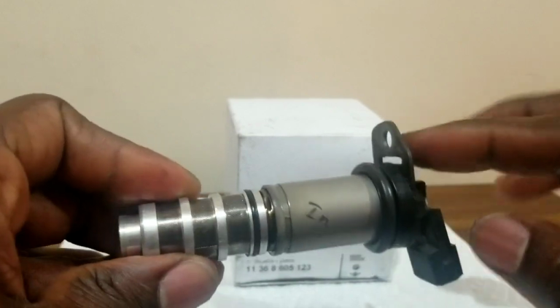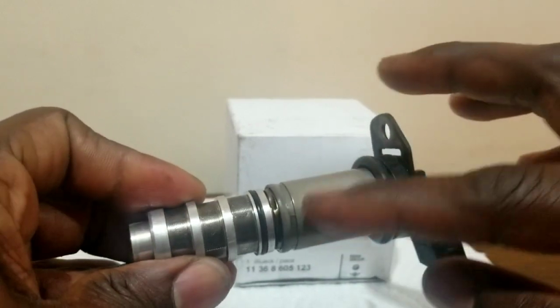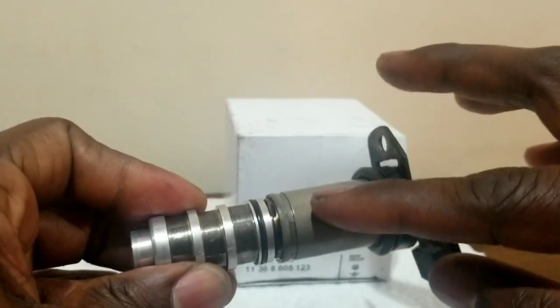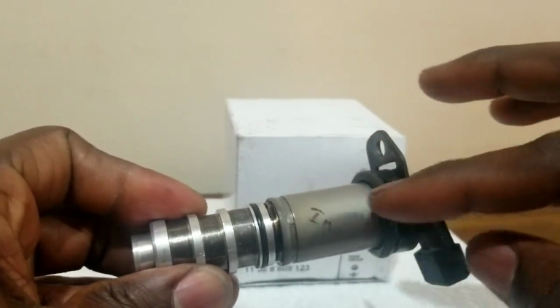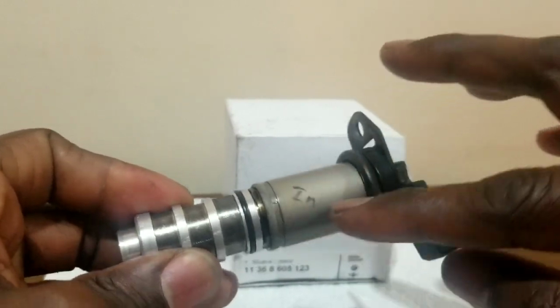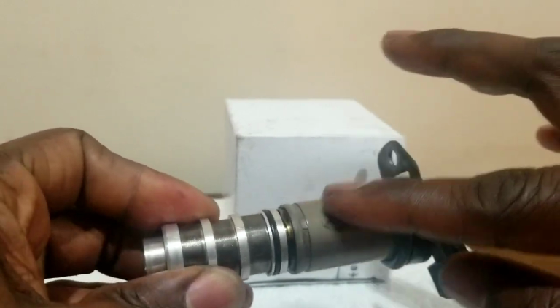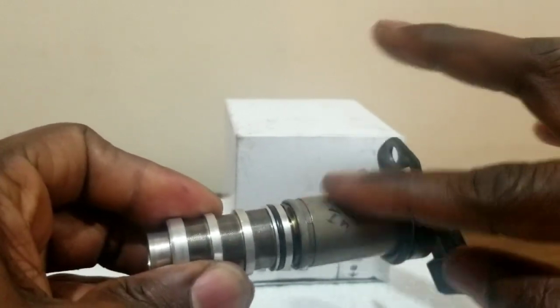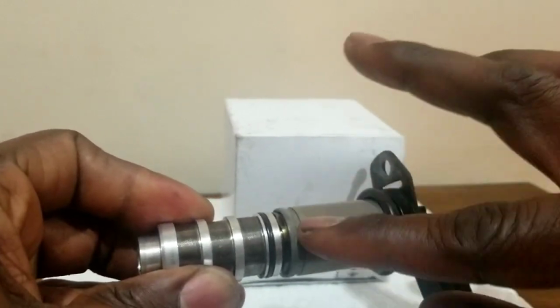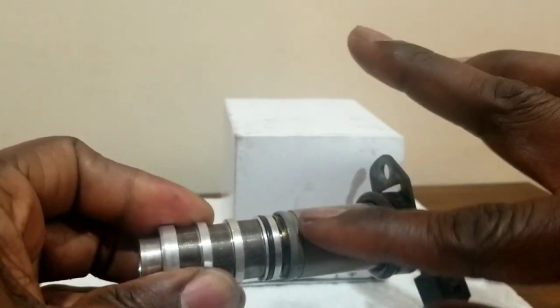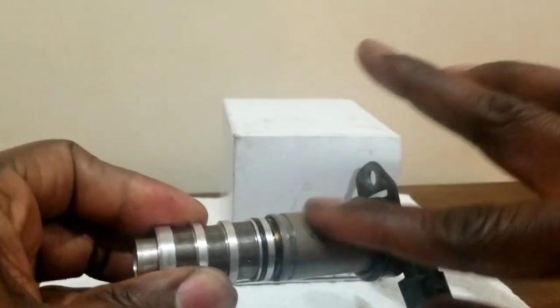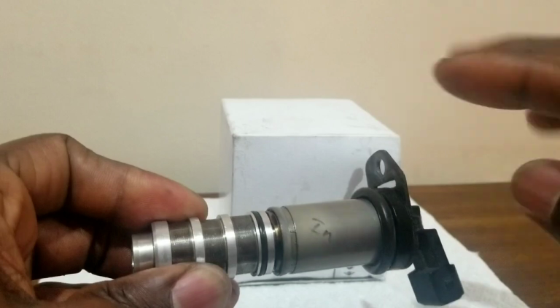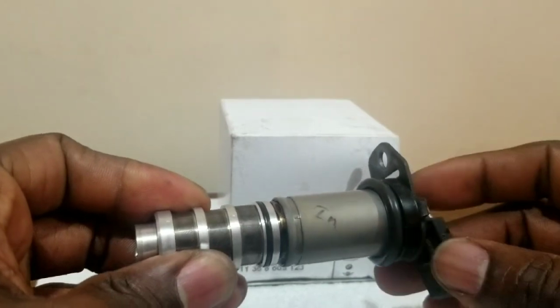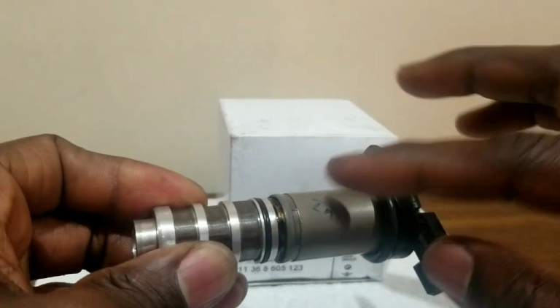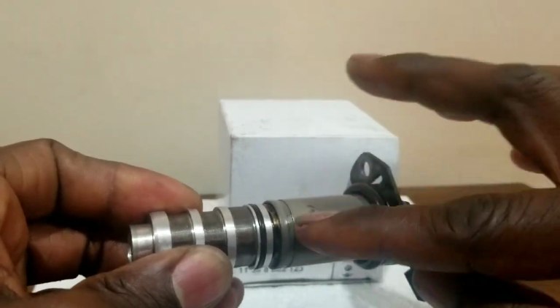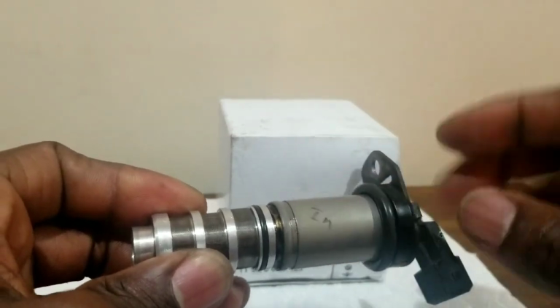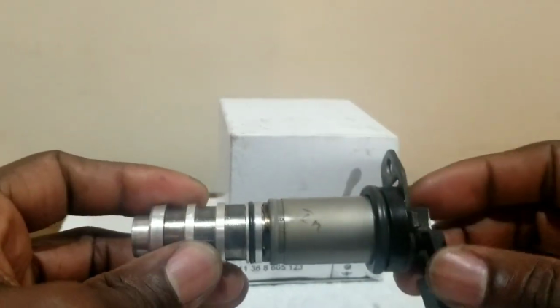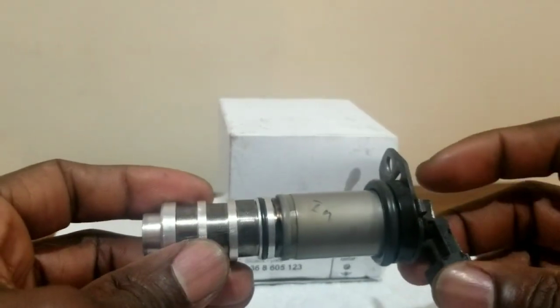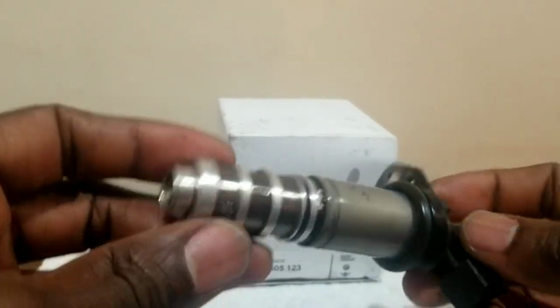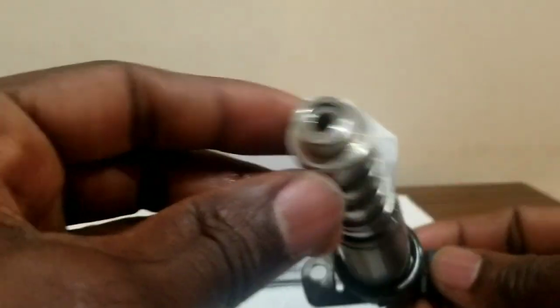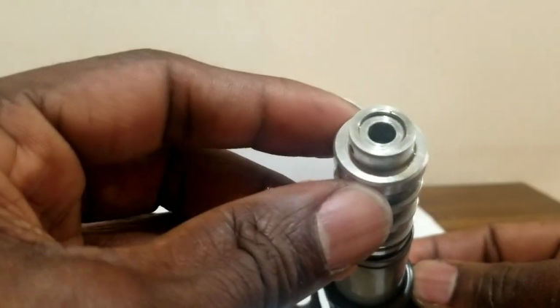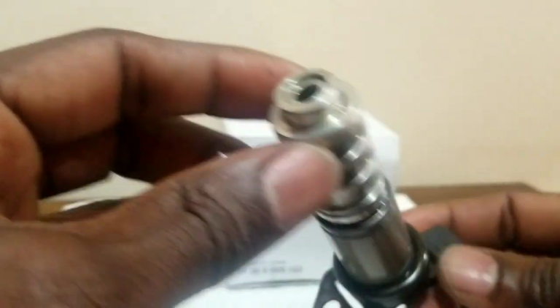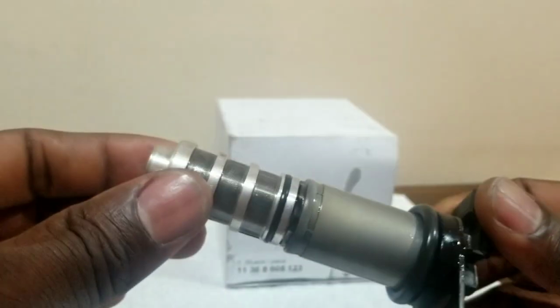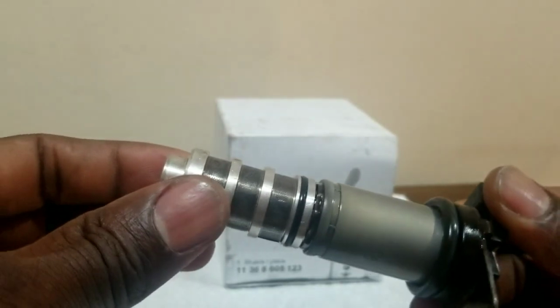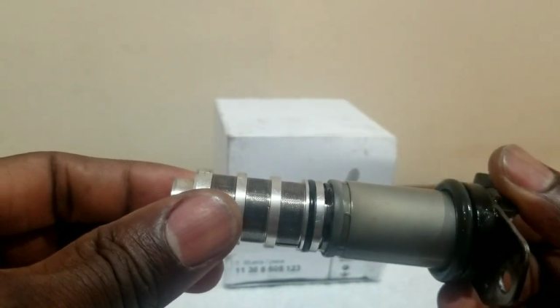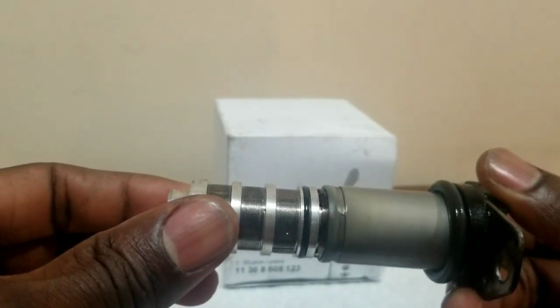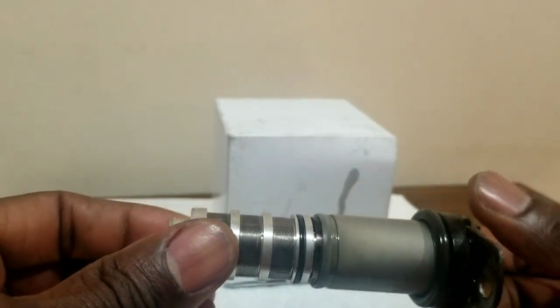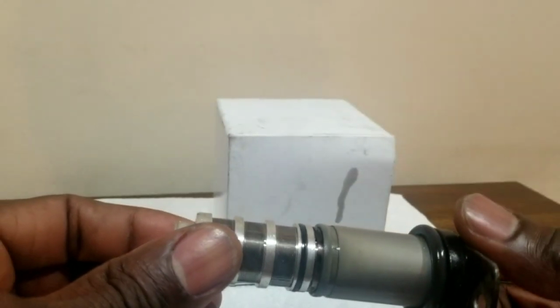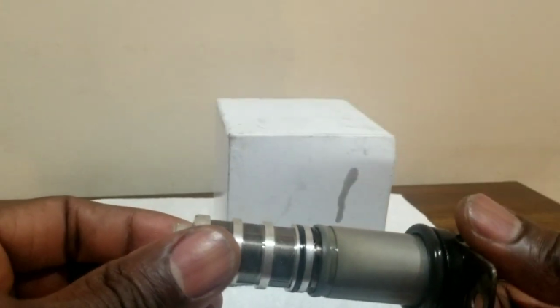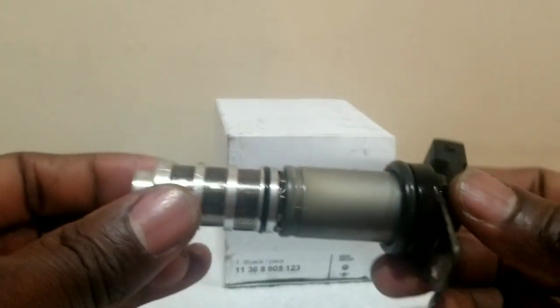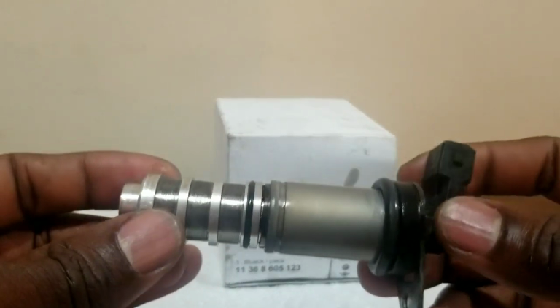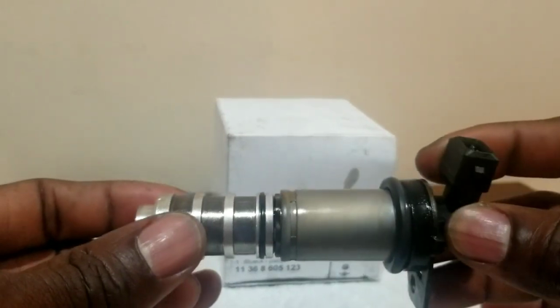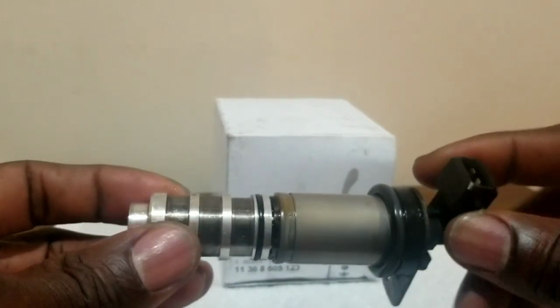And you can see I wrote with a sharpie here also. The sharpie is pretty good — the oil didn't take it off. Now I'm rubbing it. So I ran this car about six months after taking them out and cleaning them.